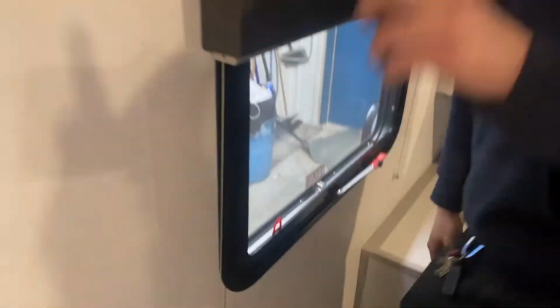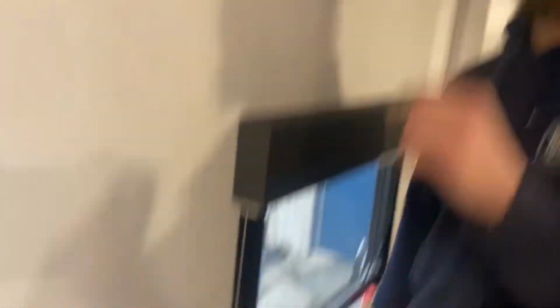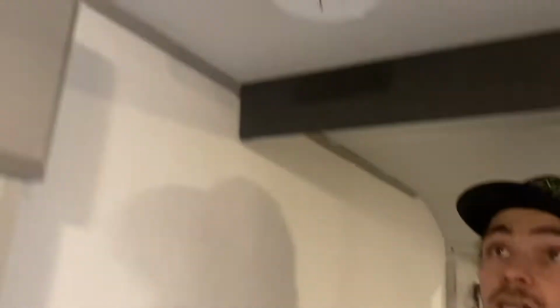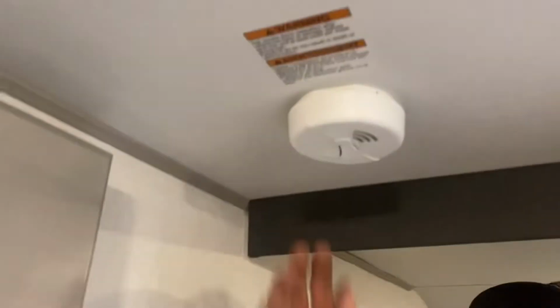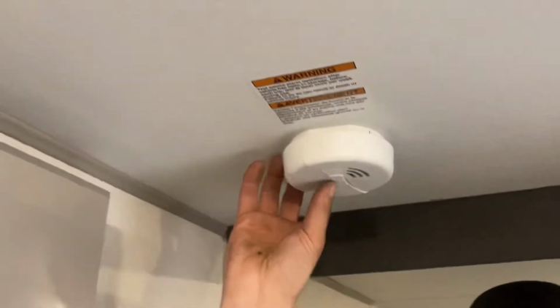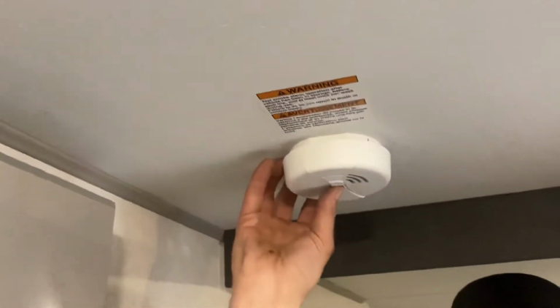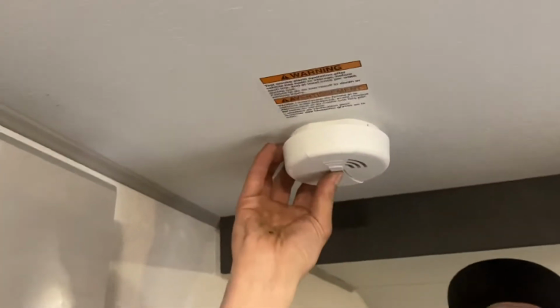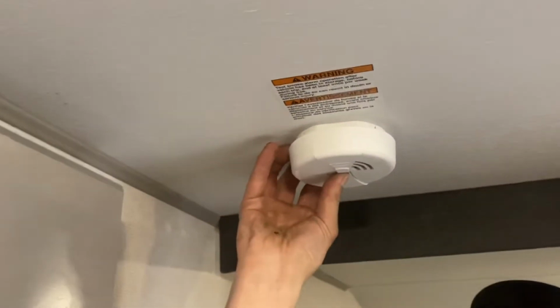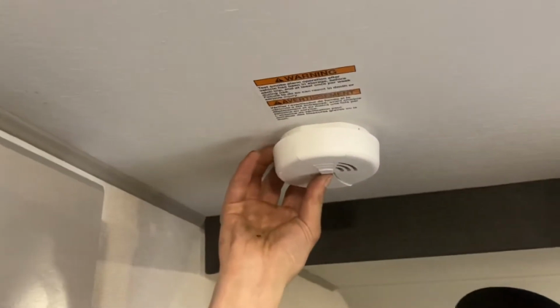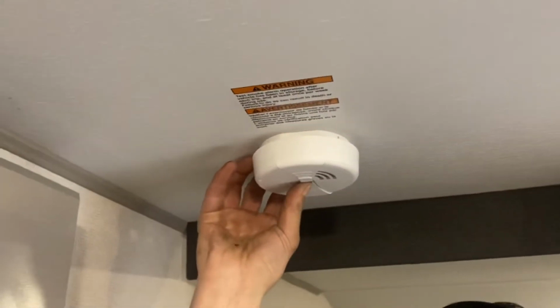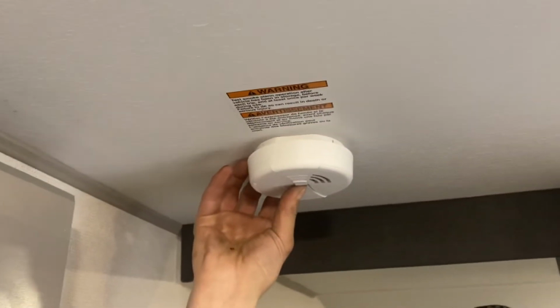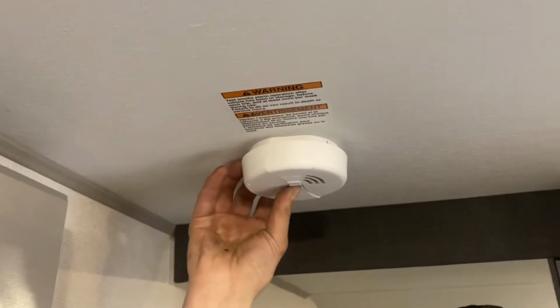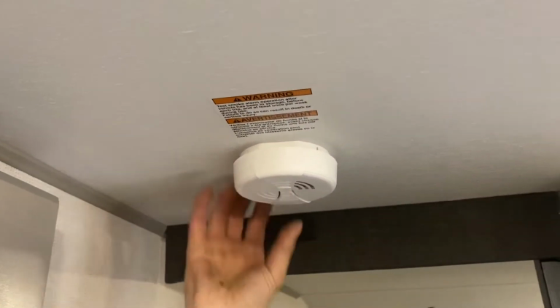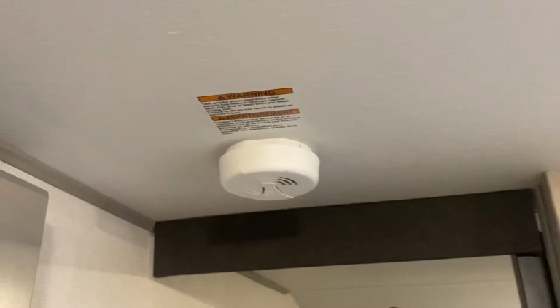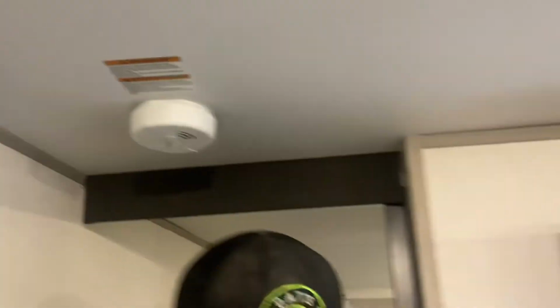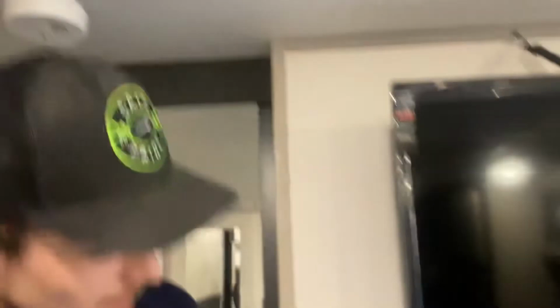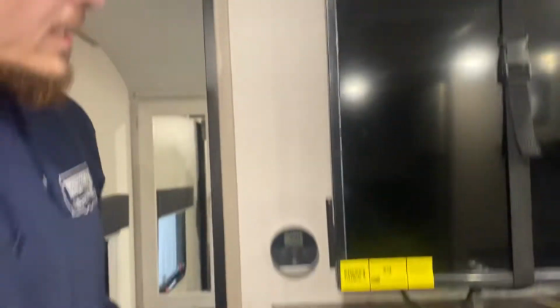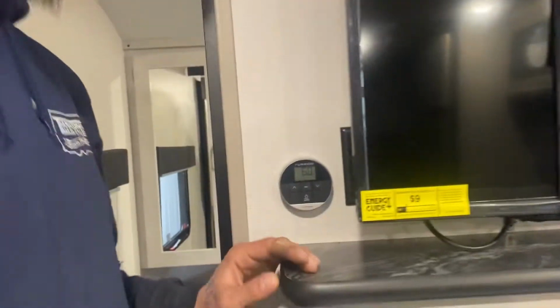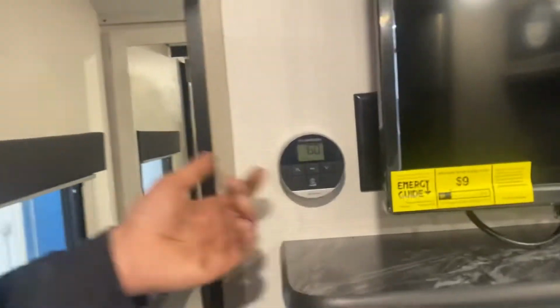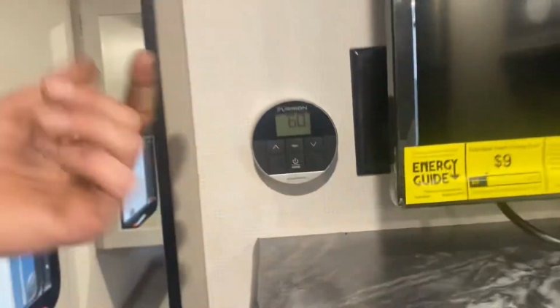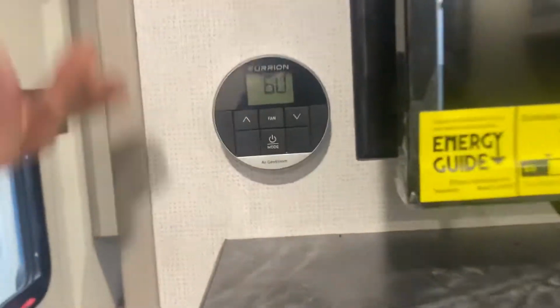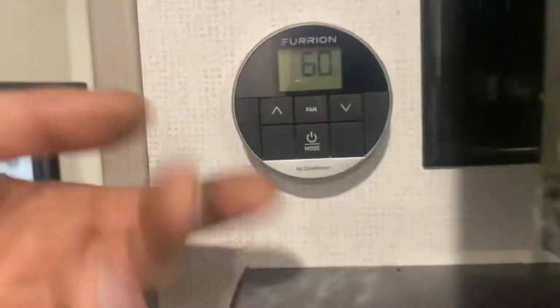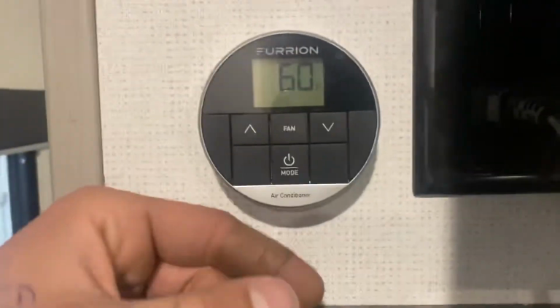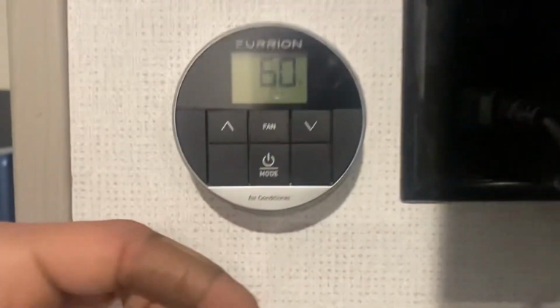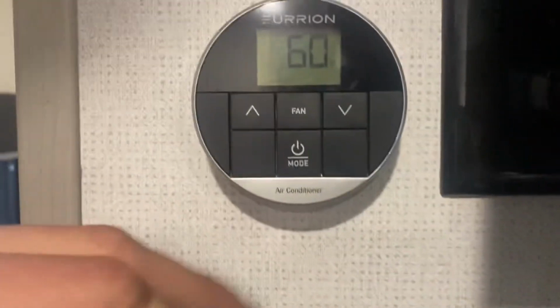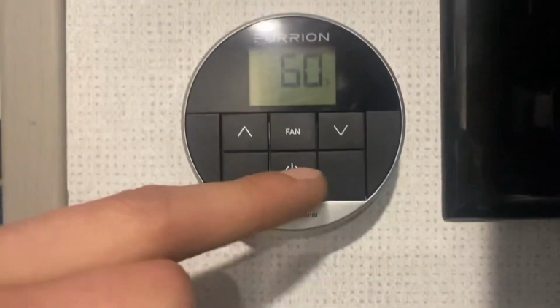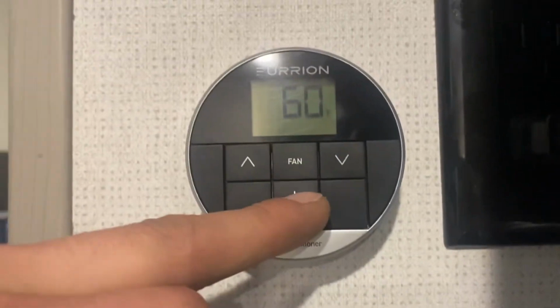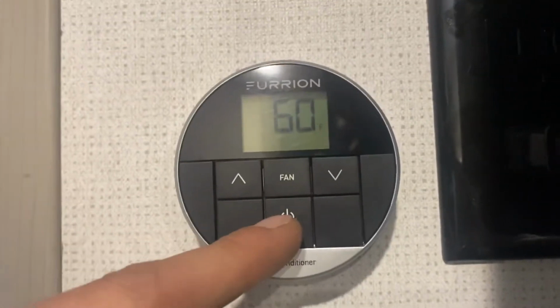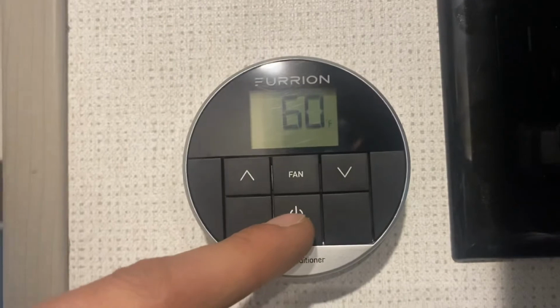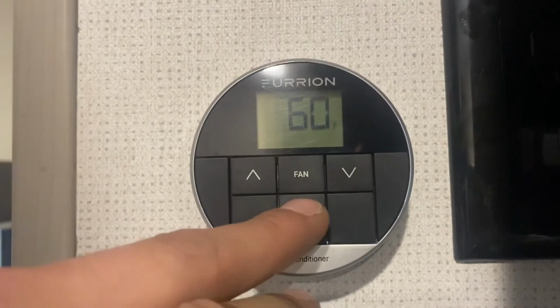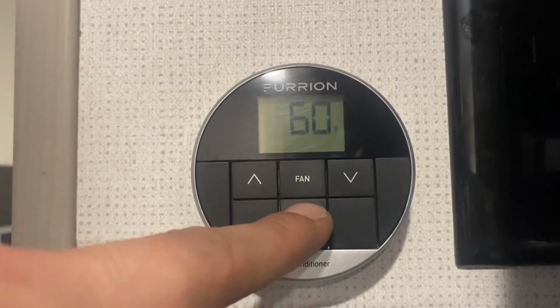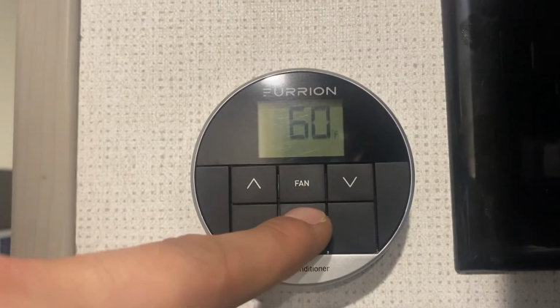Above our heads we've got our smoke detector. Then near our entertainment area, we've got your thermostat over here — the power button turns it on, press and hold.